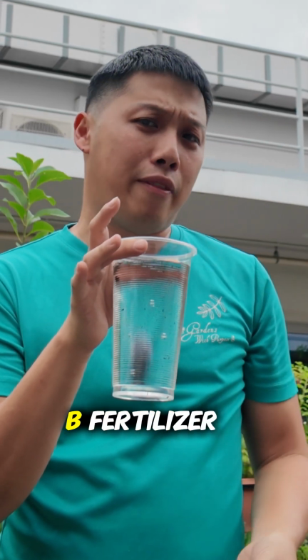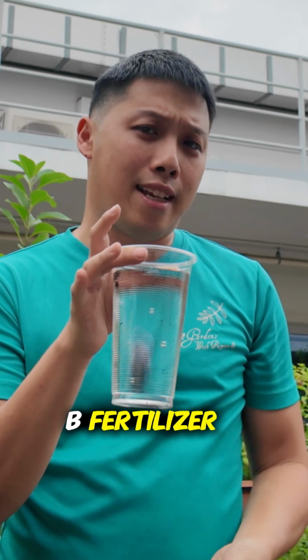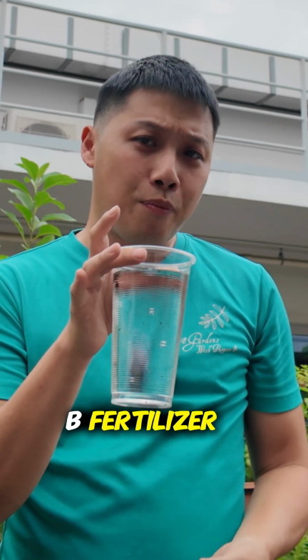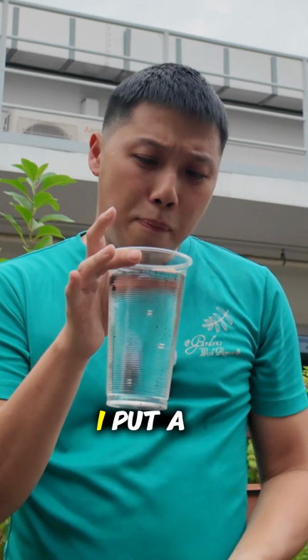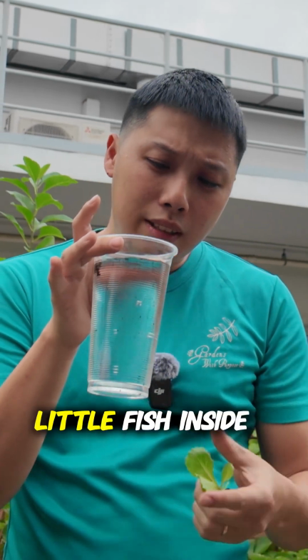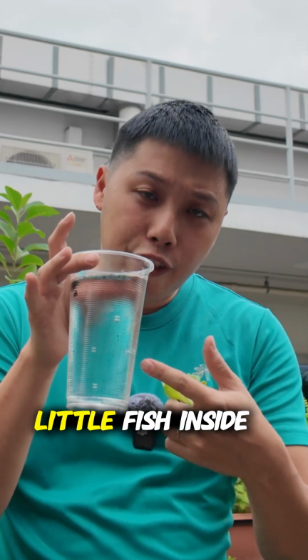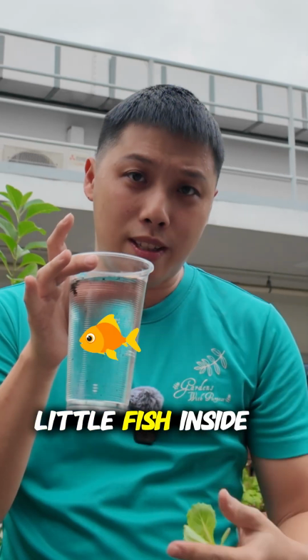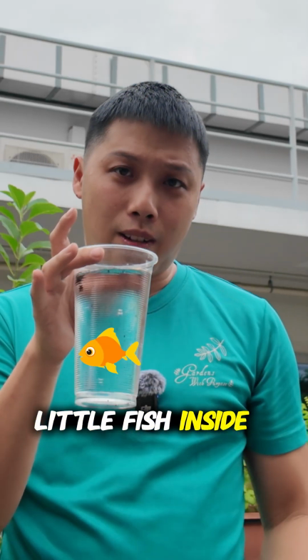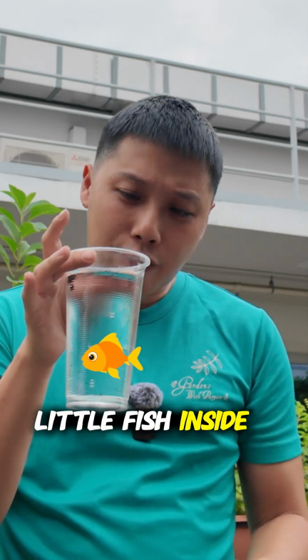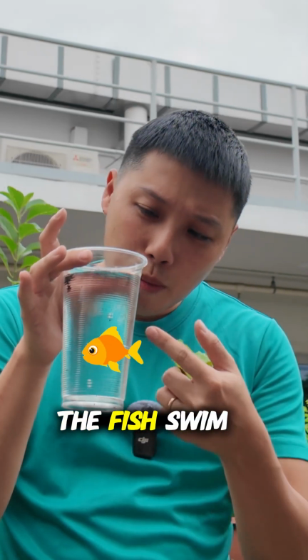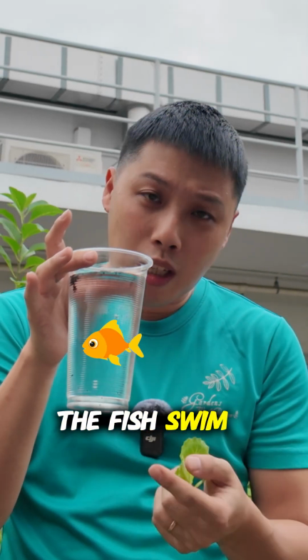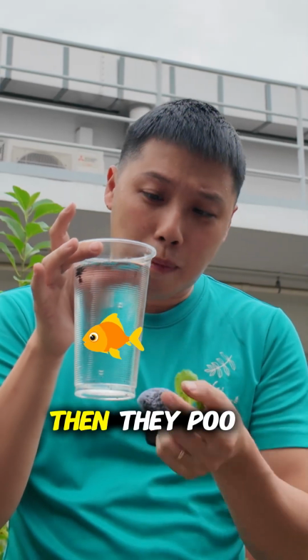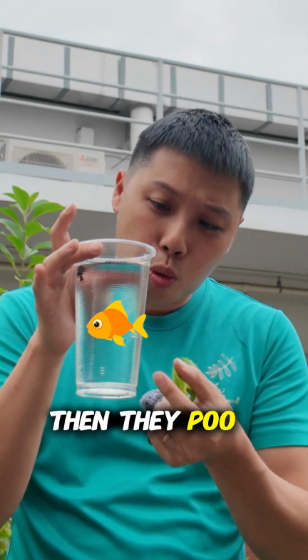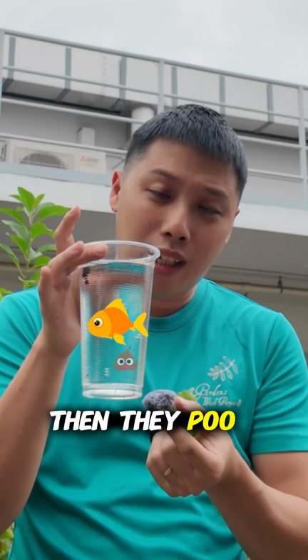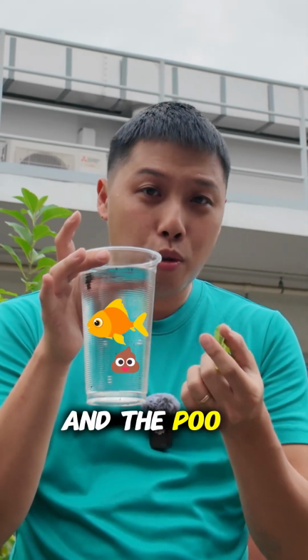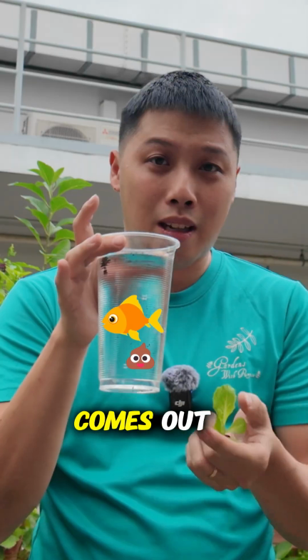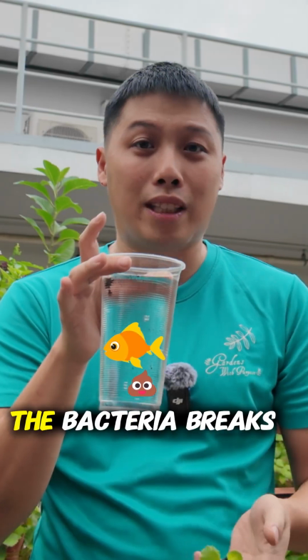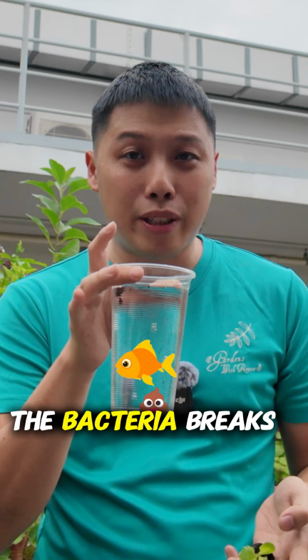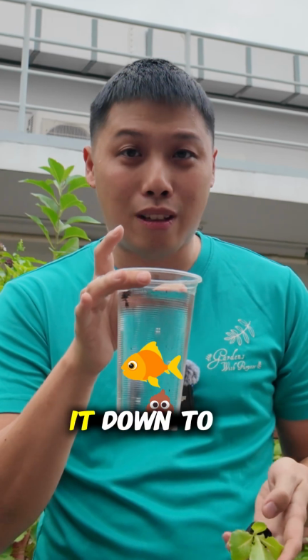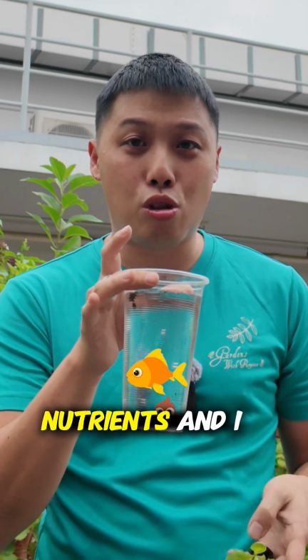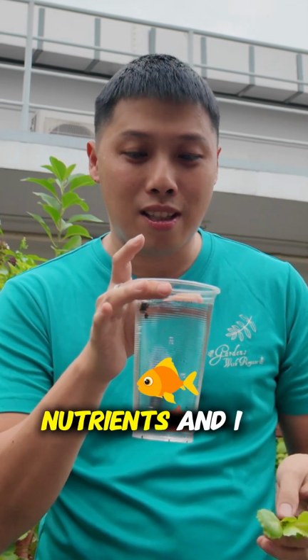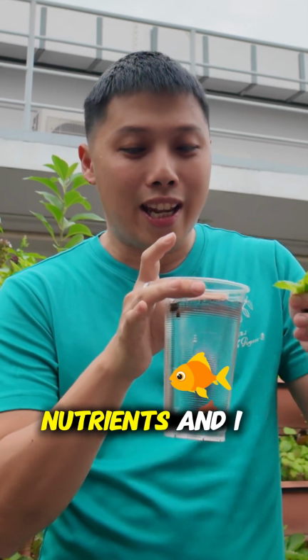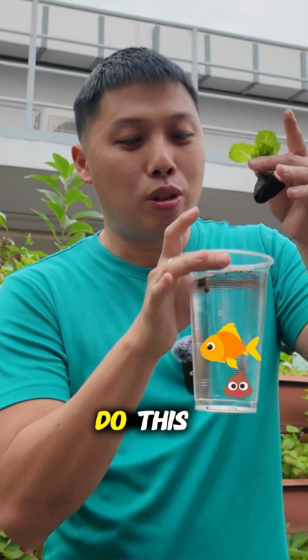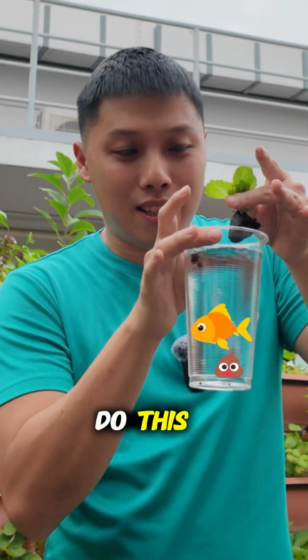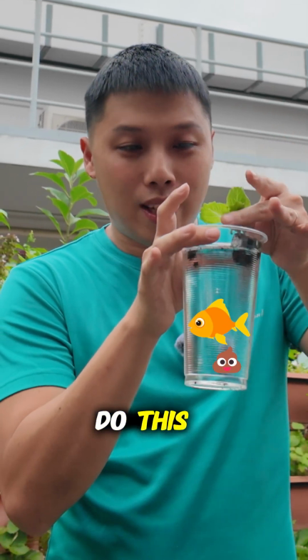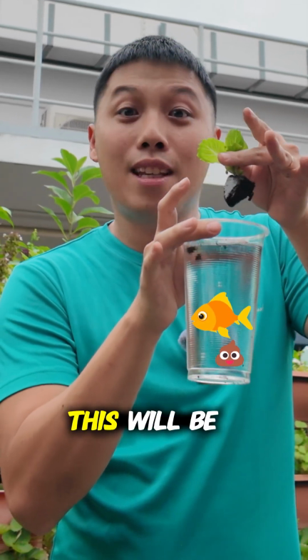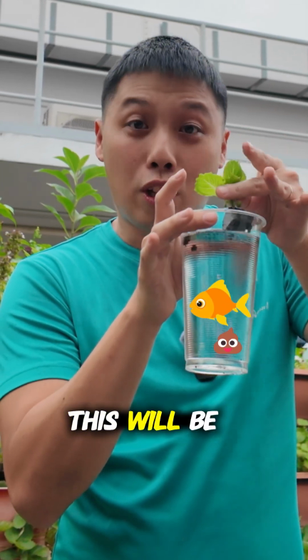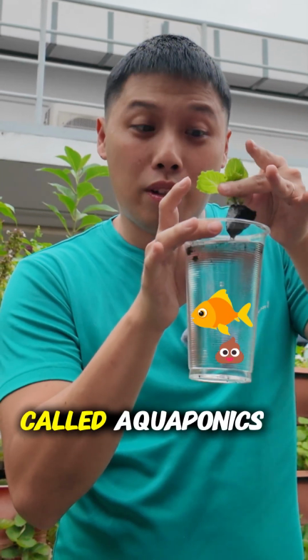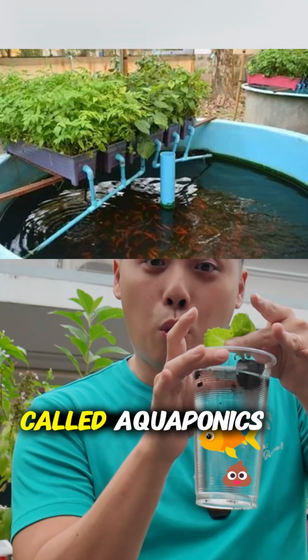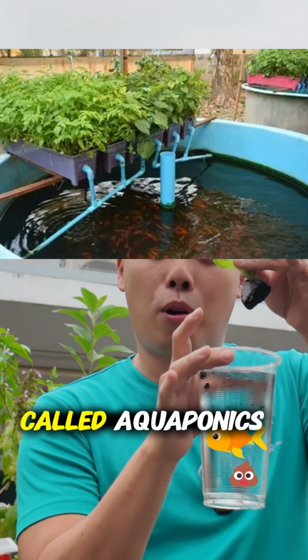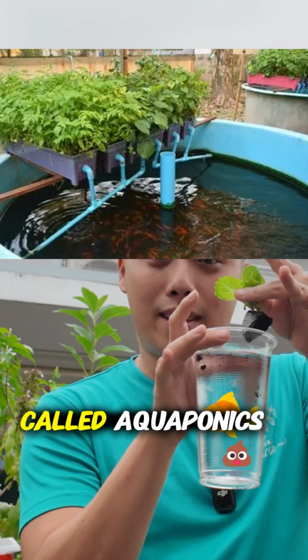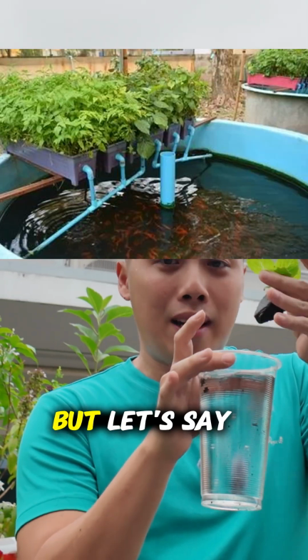But let's say I don't want to use the hydroponic AB fertilizer. Instead I put a little fish inside — the fish swim around, they poop, the bacteria breaks it down into nutrients — and I do this. This would be called aquaponics.